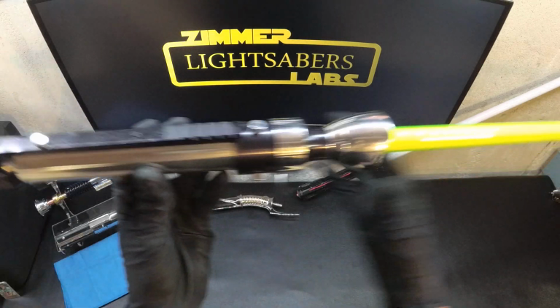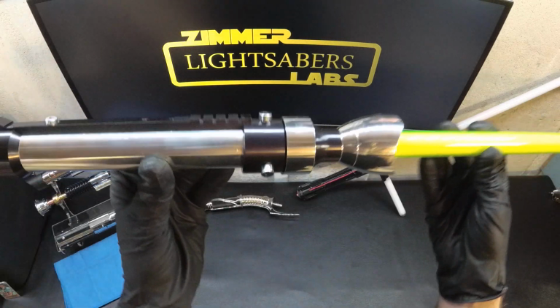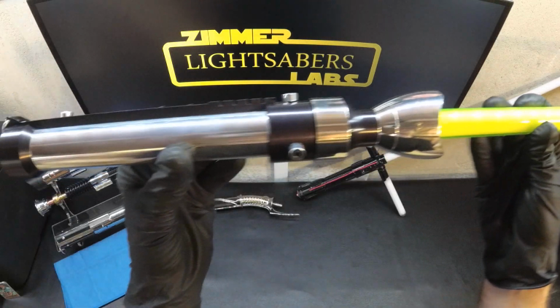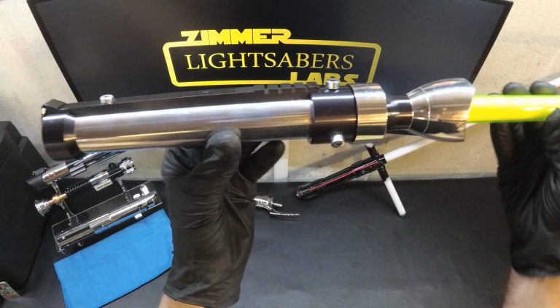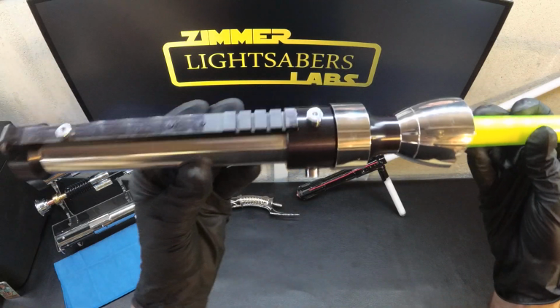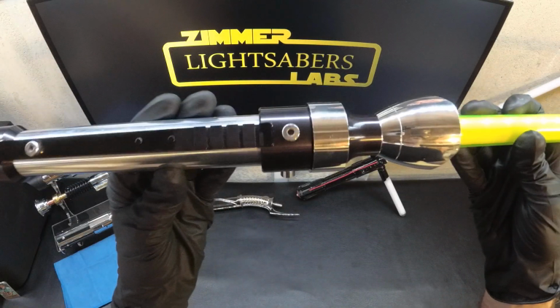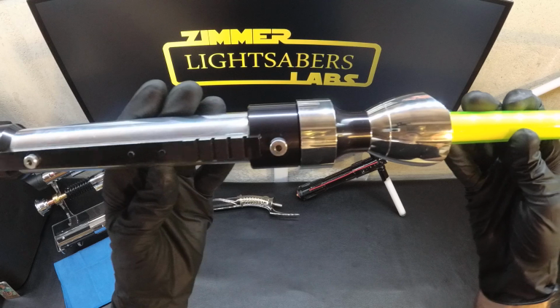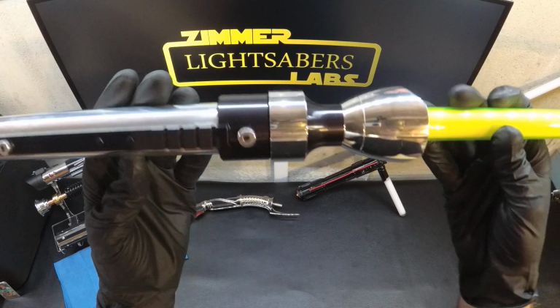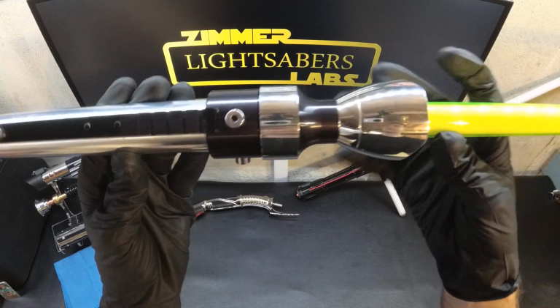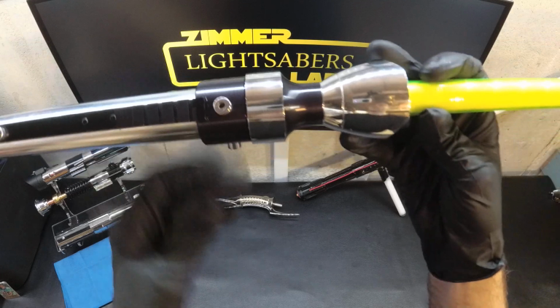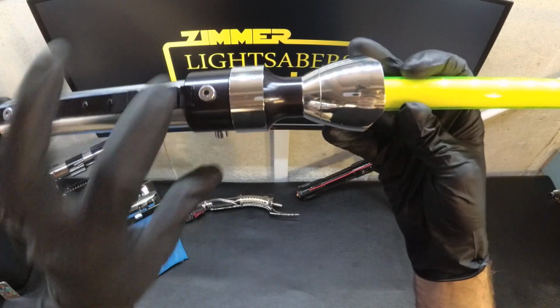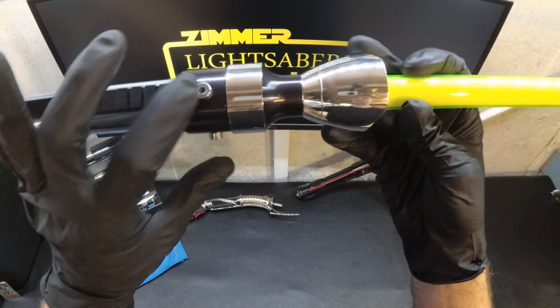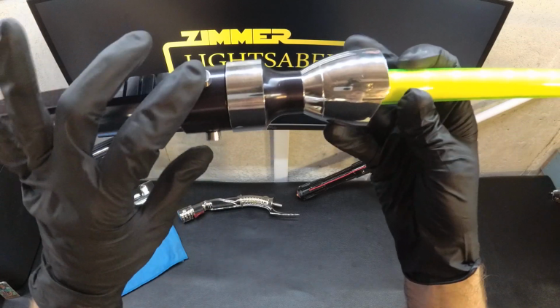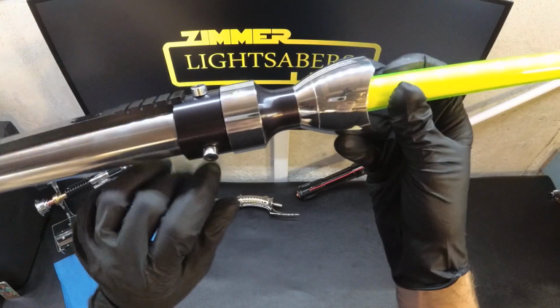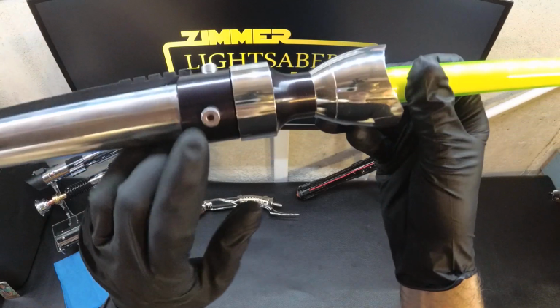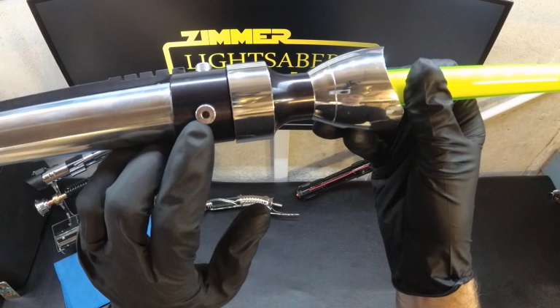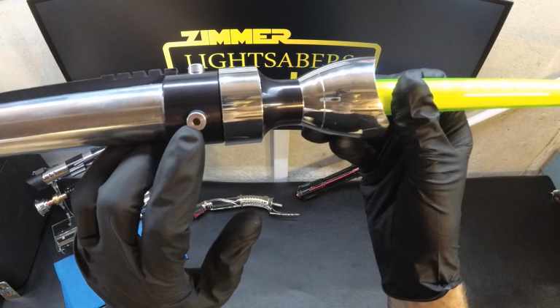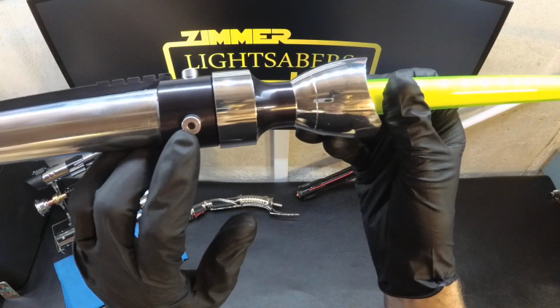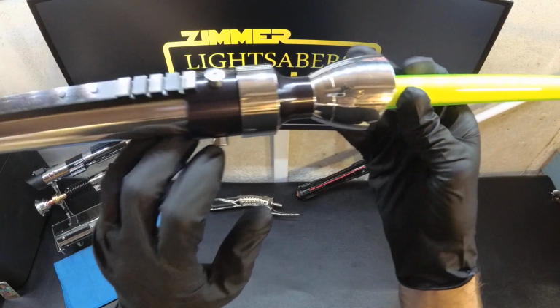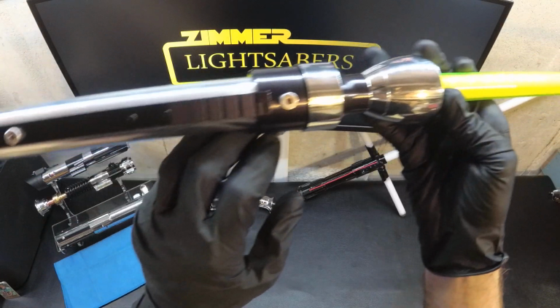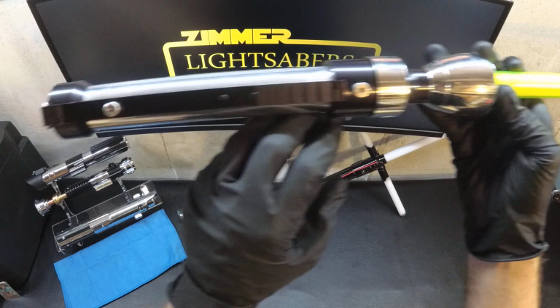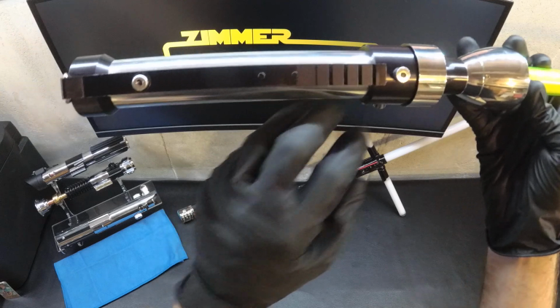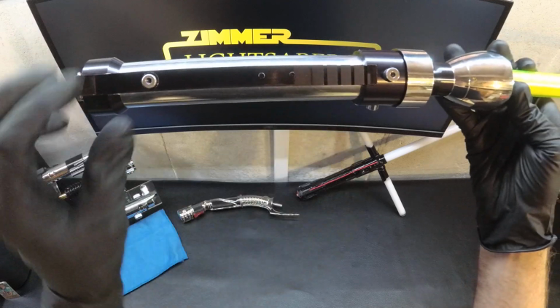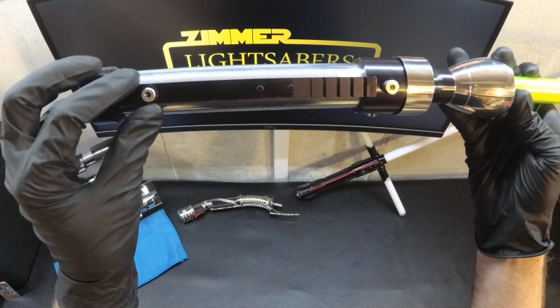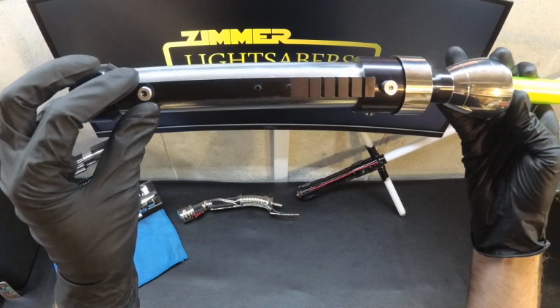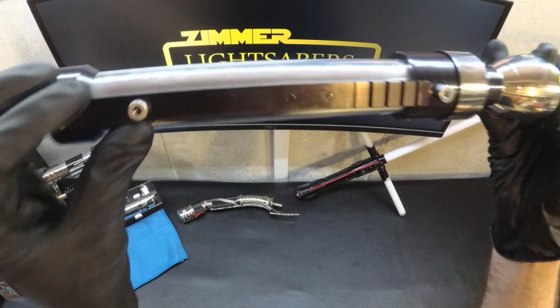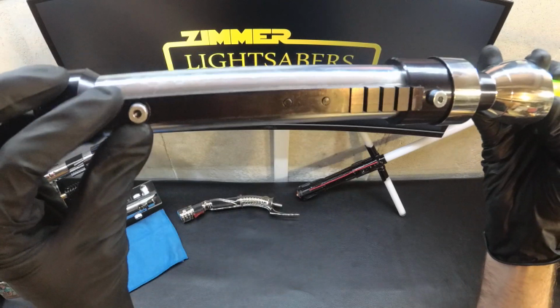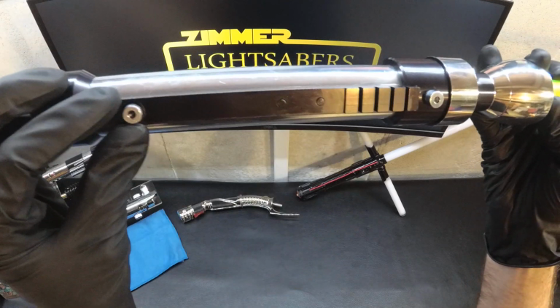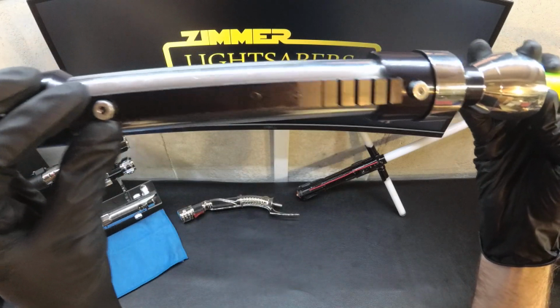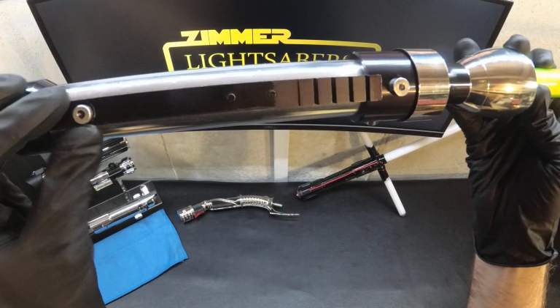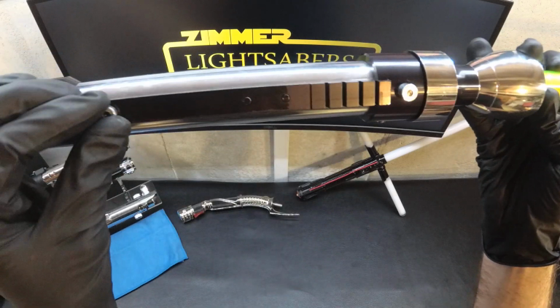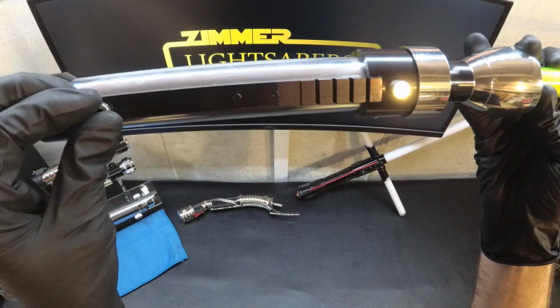I don't know if you guys have seen this before — it's a pretty rare hilt. We've got these greebles here that are decorative. What I did was I made the kill key look just like them so it kind of fits in.